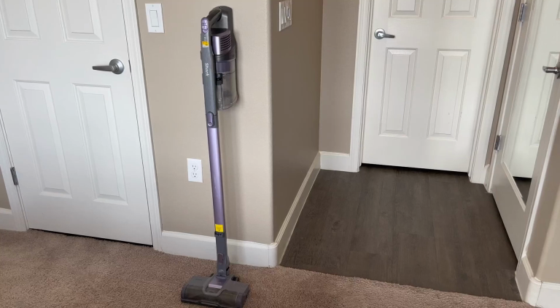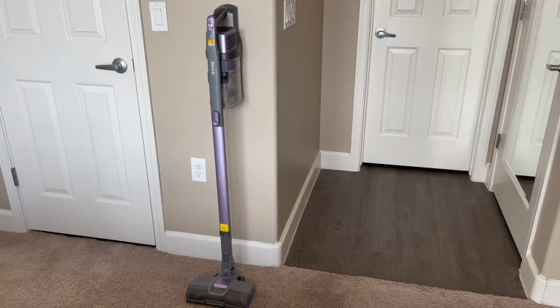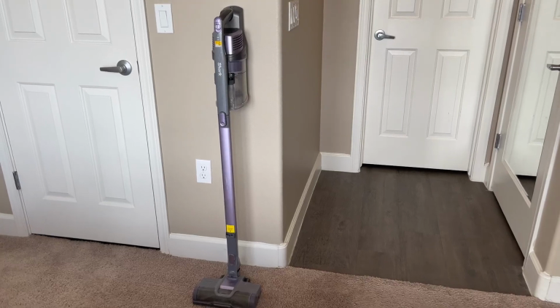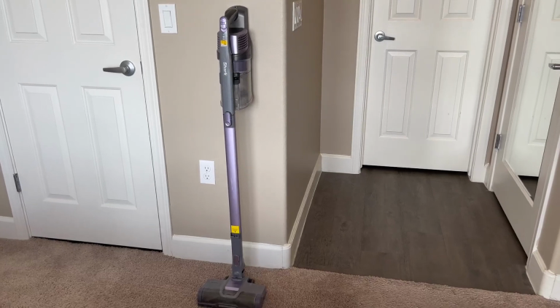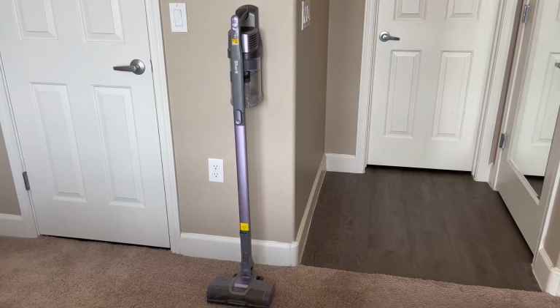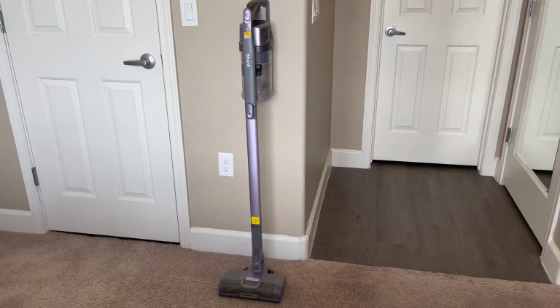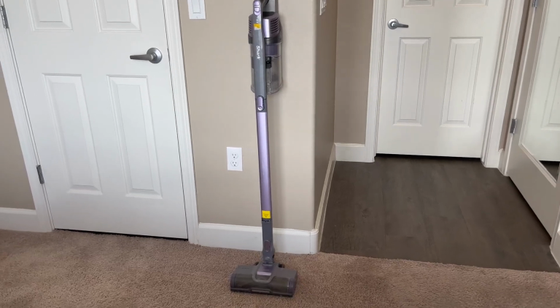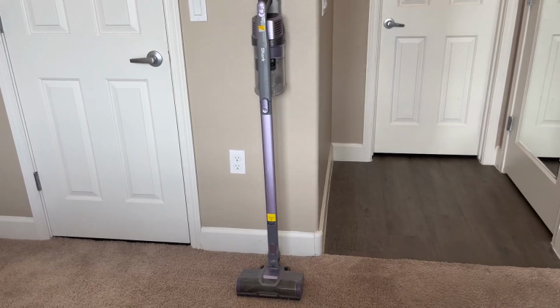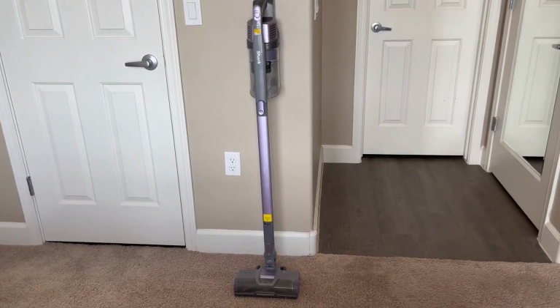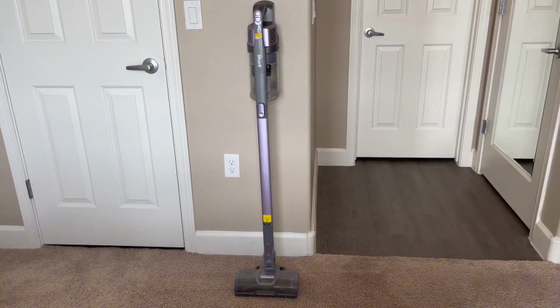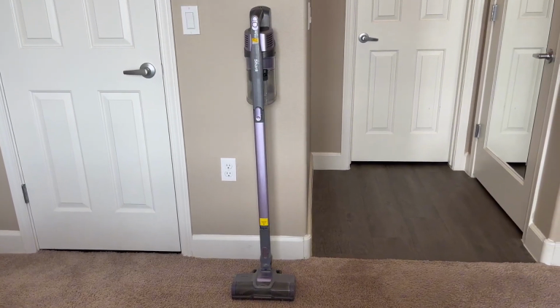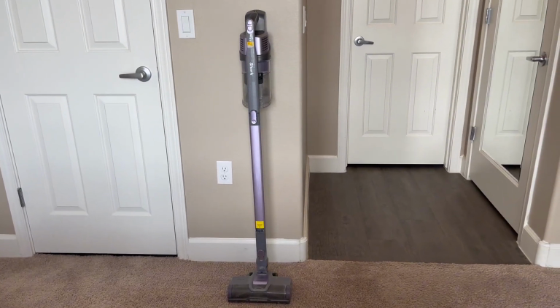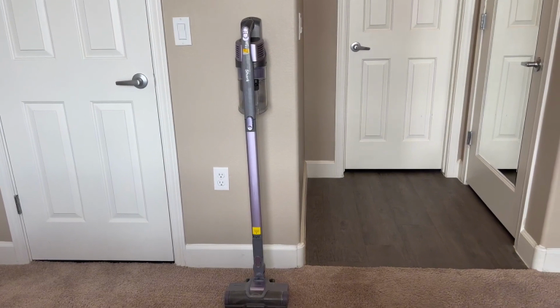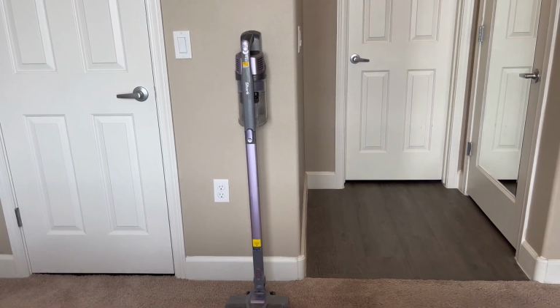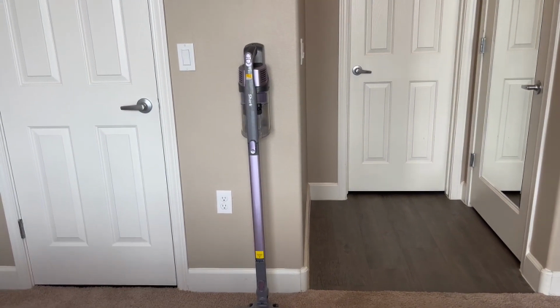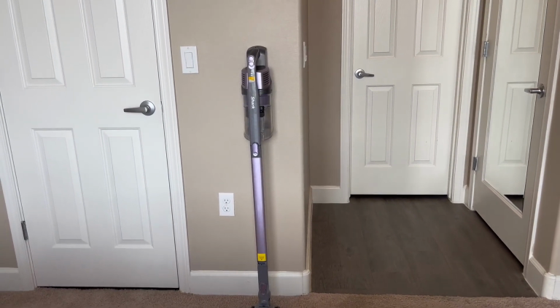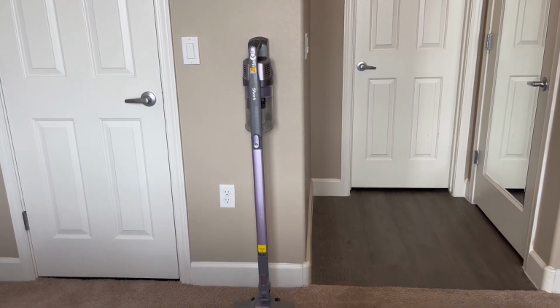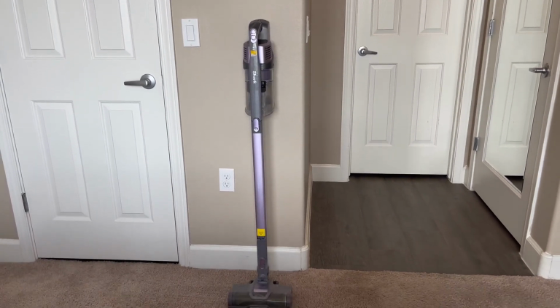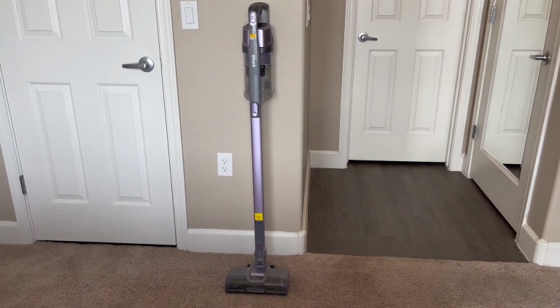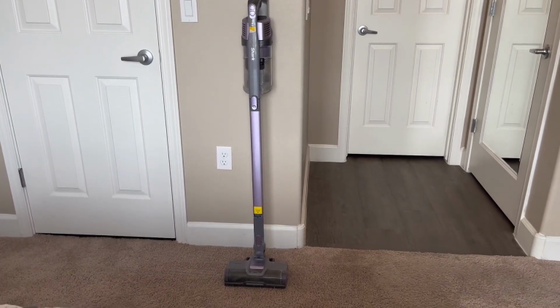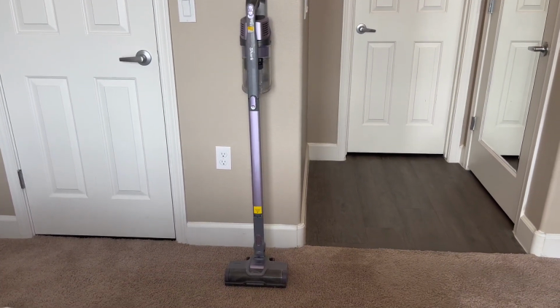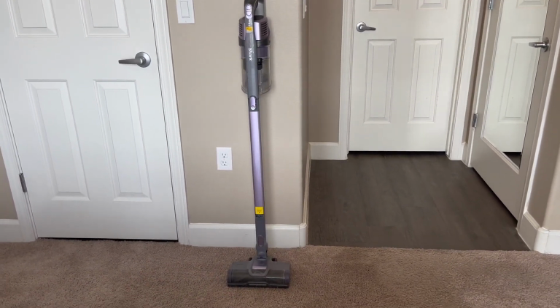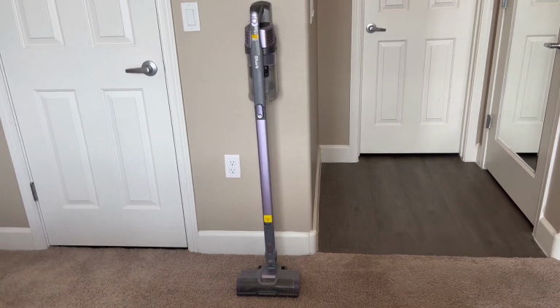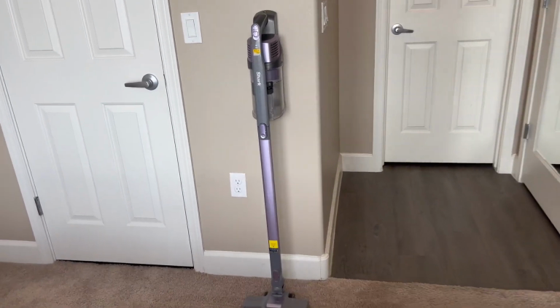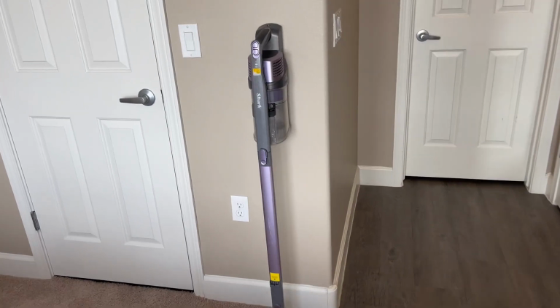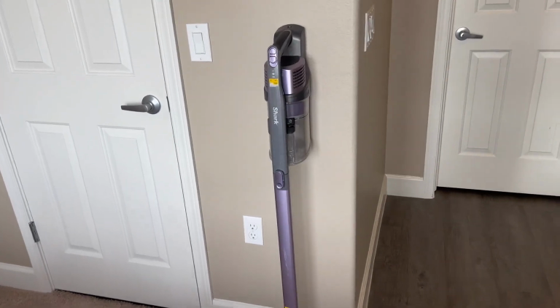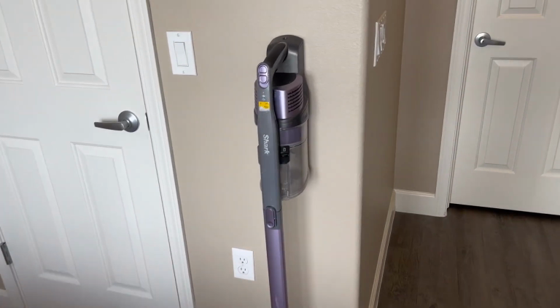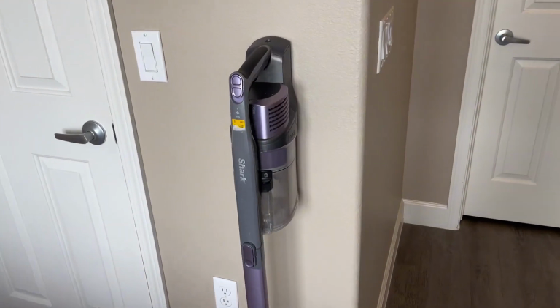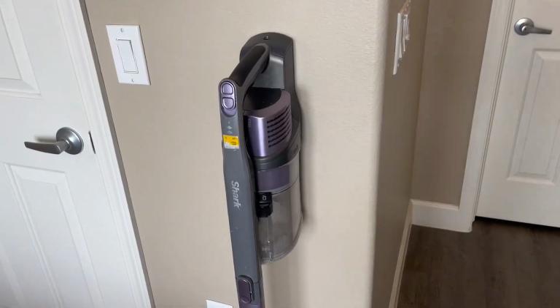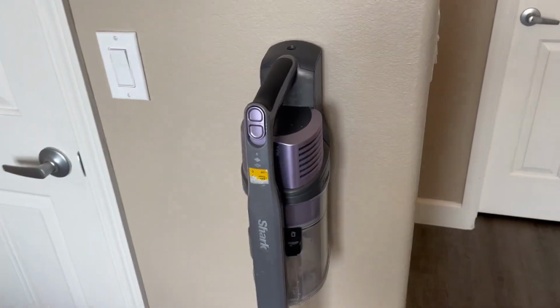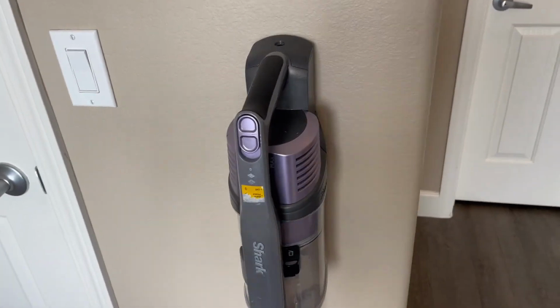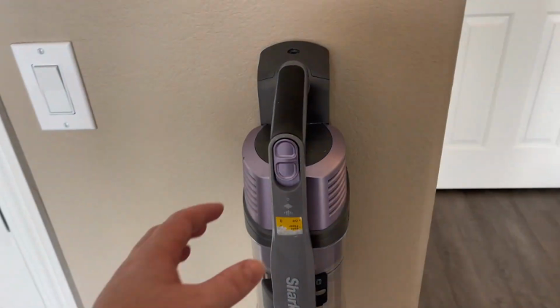Hi guys, my name is Emily and I just wanted to hop on quick and give my honest review on this Shark IX141H Pet Cordless Stick Vacuum. We have had this vacuum a little over a year now and it has been the best thing ever.